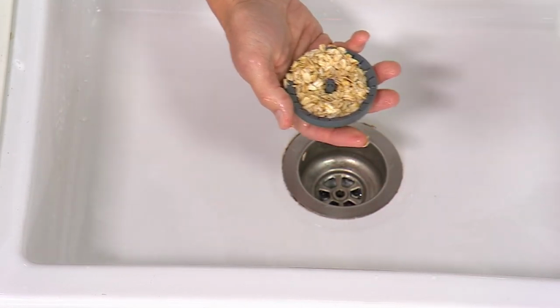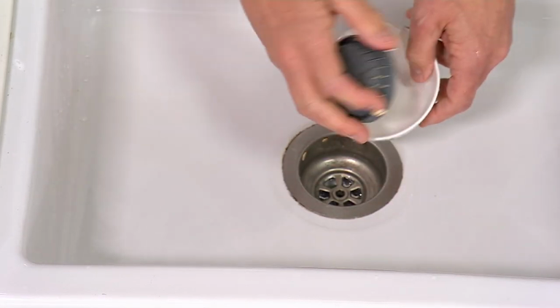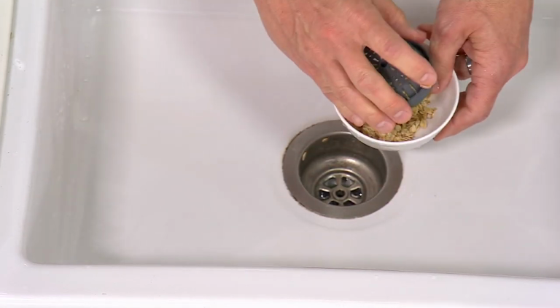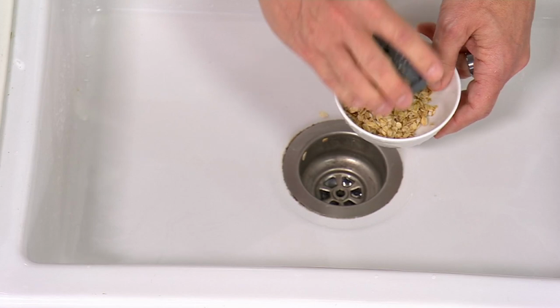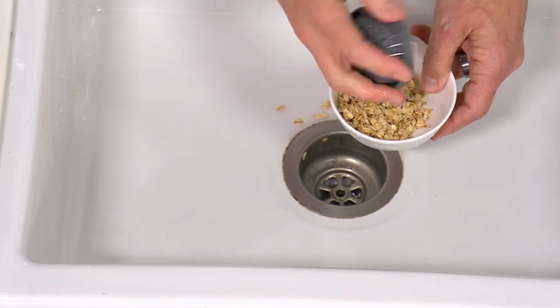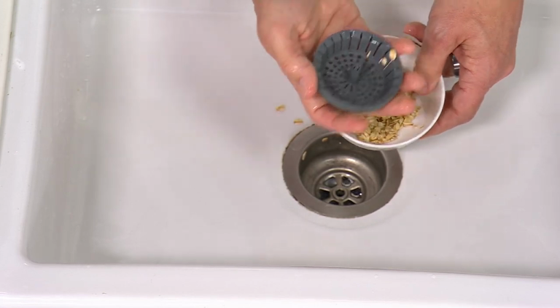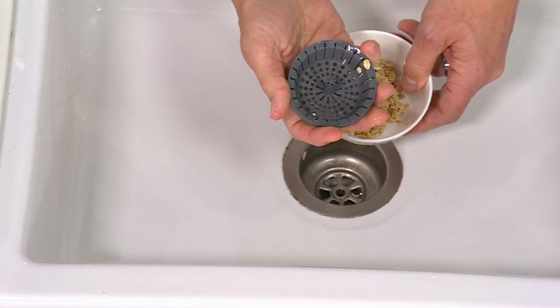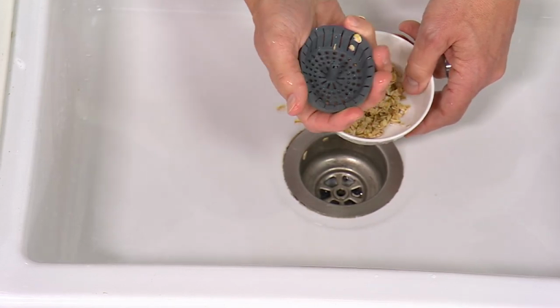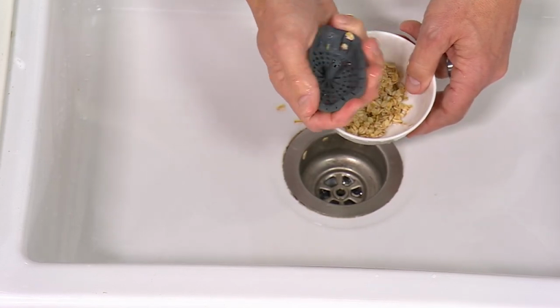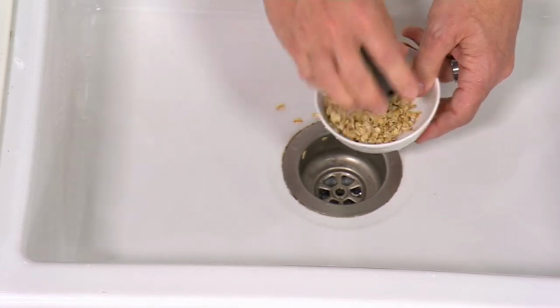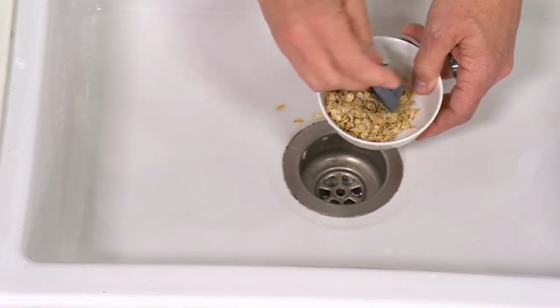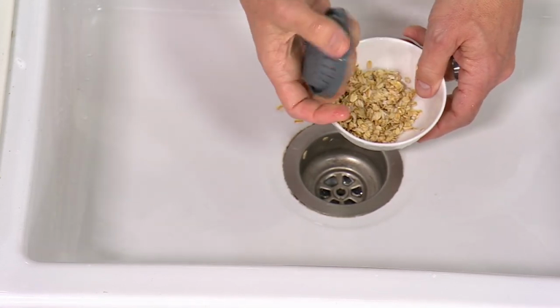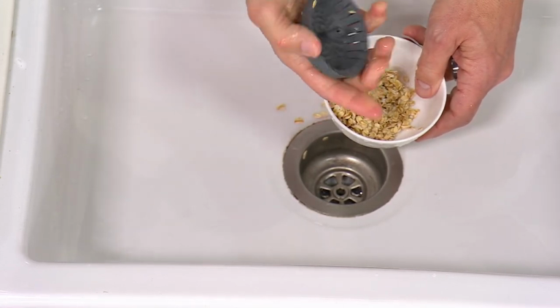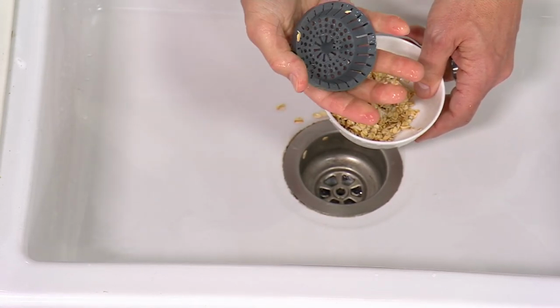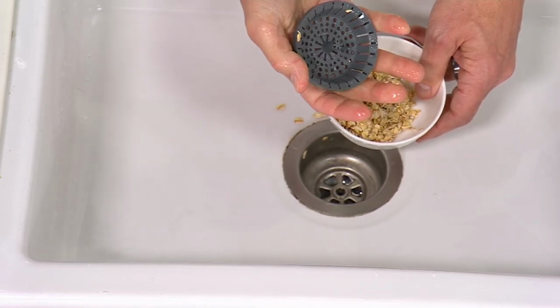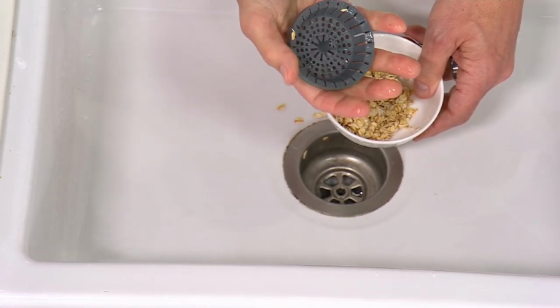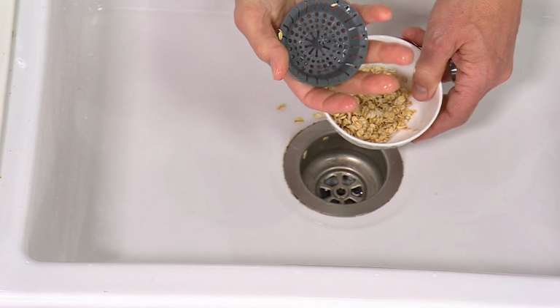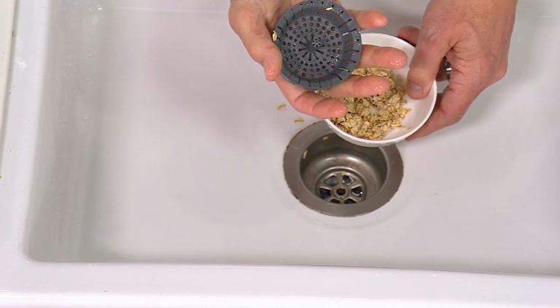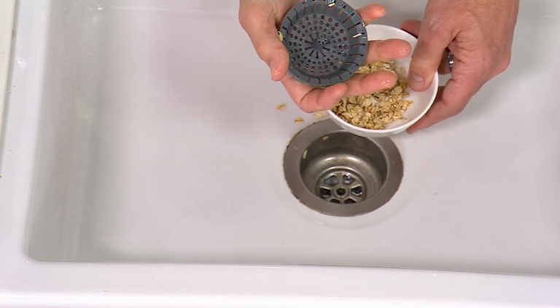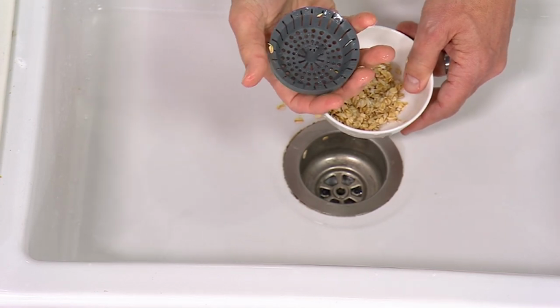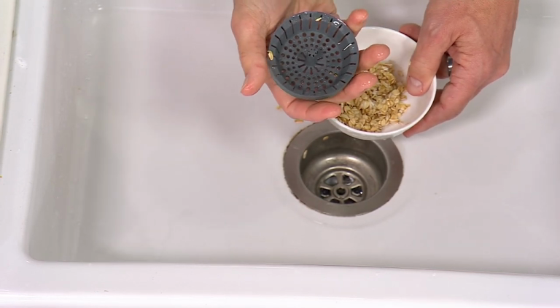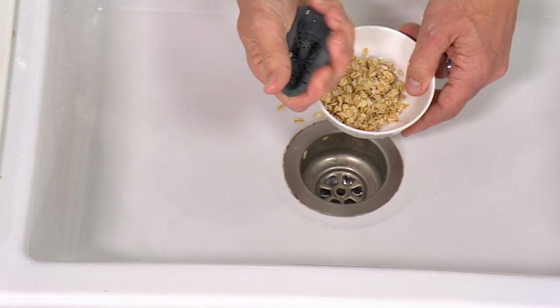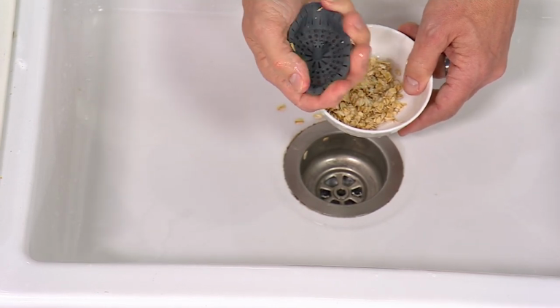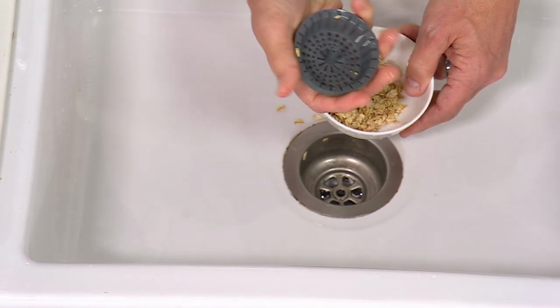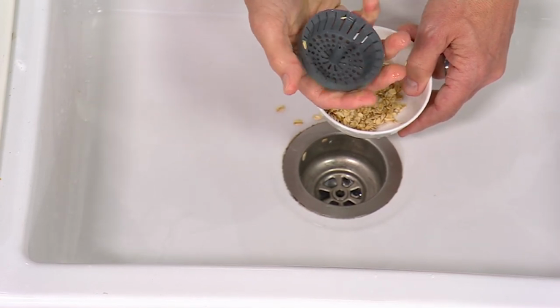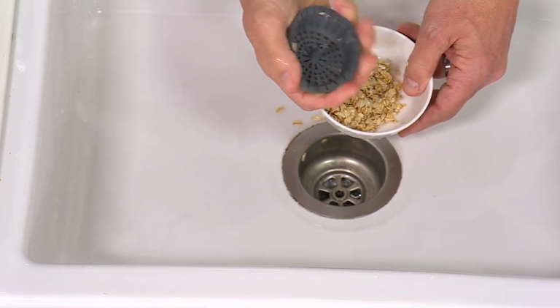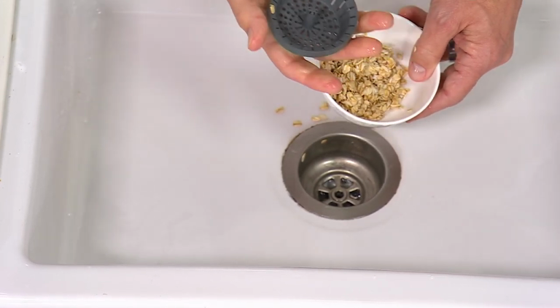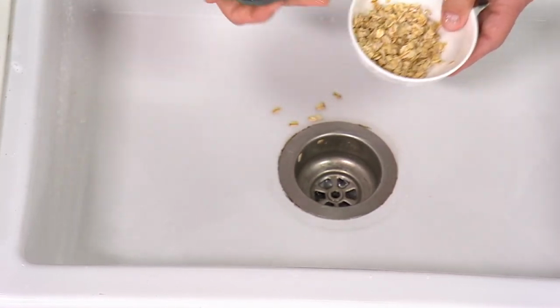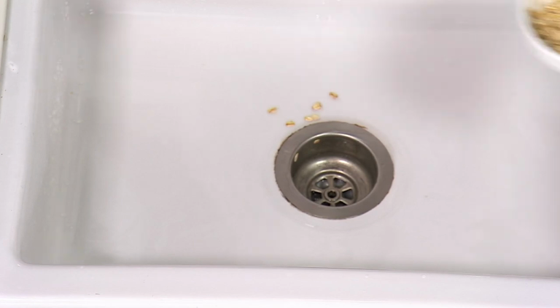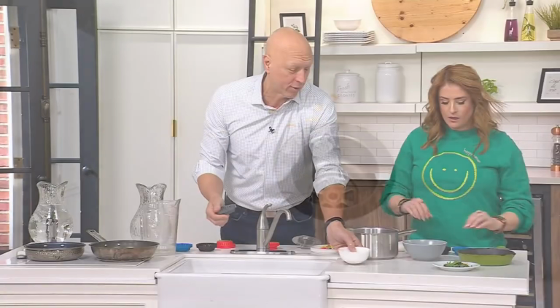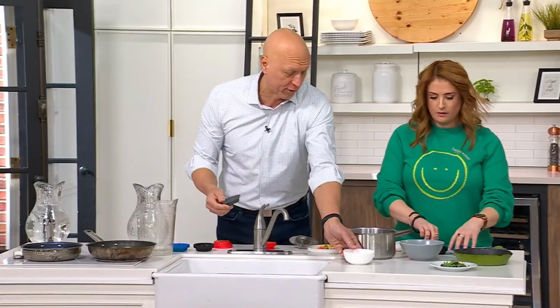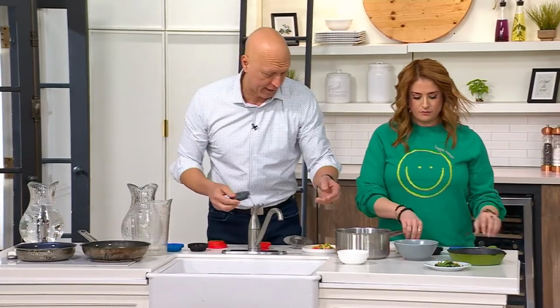It's naturally nonstick material, so all of that comes right out. You can pop this right into the dishwasher to clean it, so it doesn't get all gross like some of those other sink strainers. It's flexible, reusable, and you get a set of three, so you could take this to different sinks in the house.